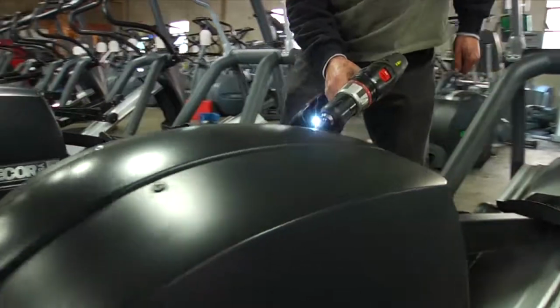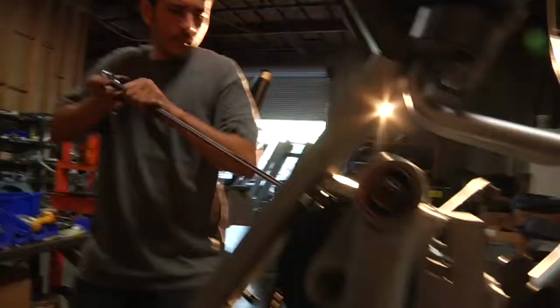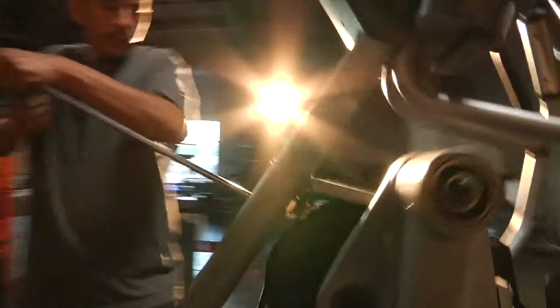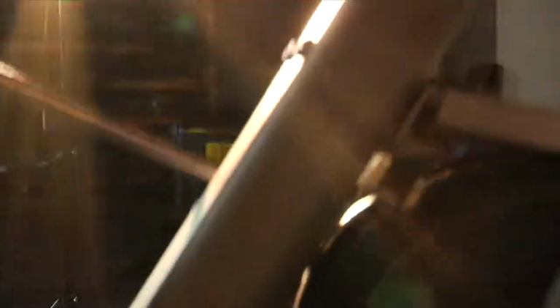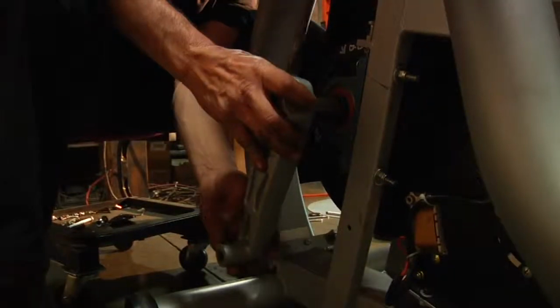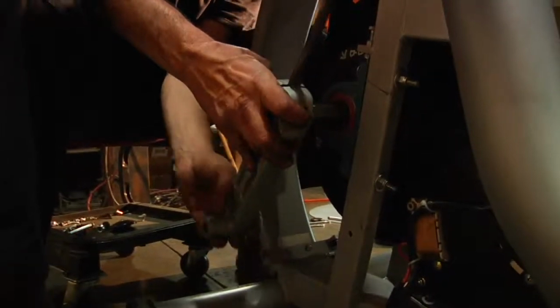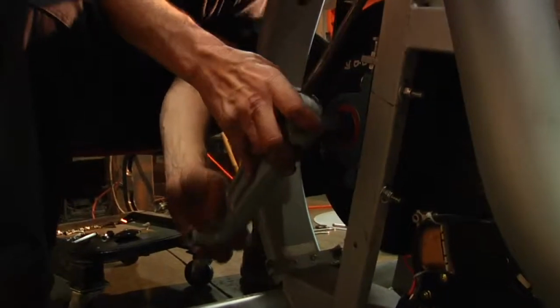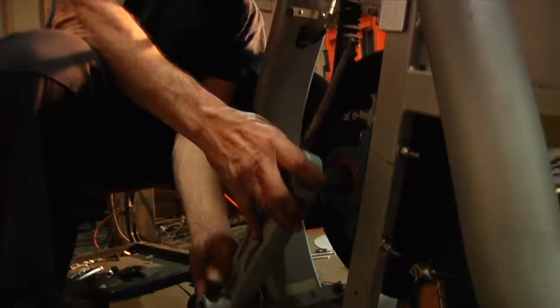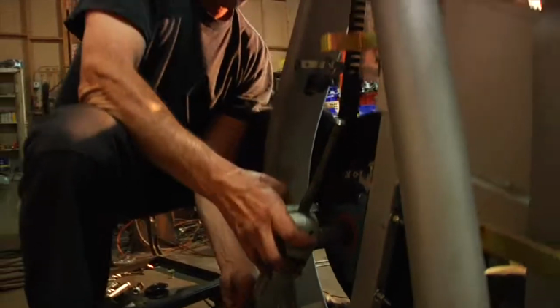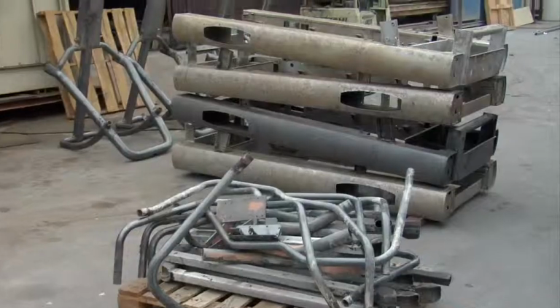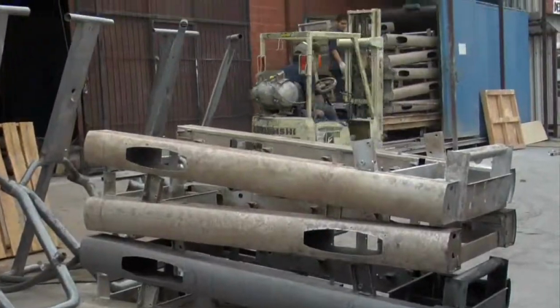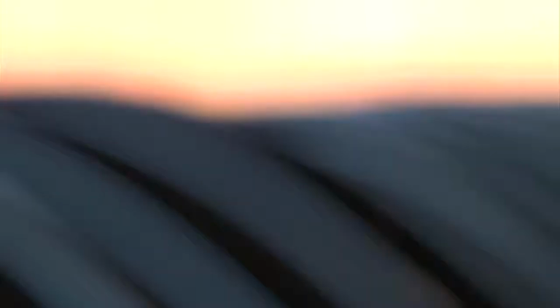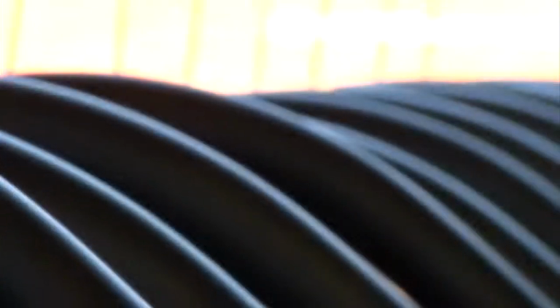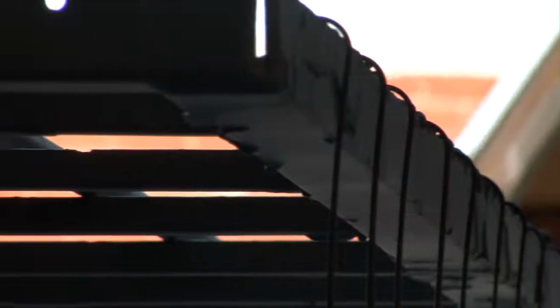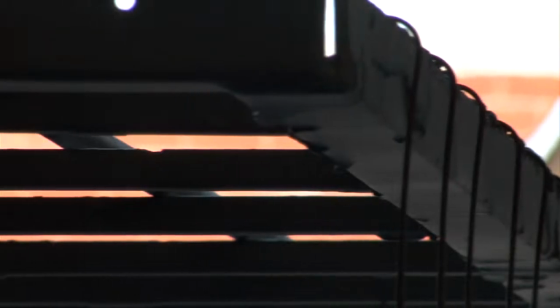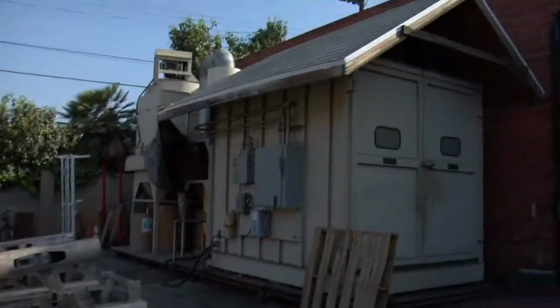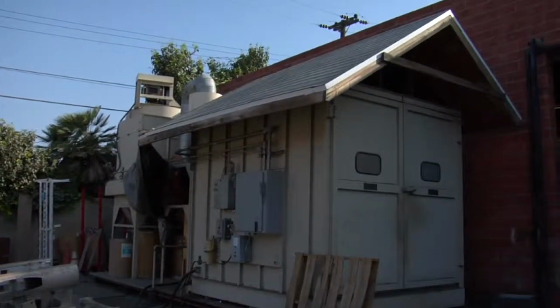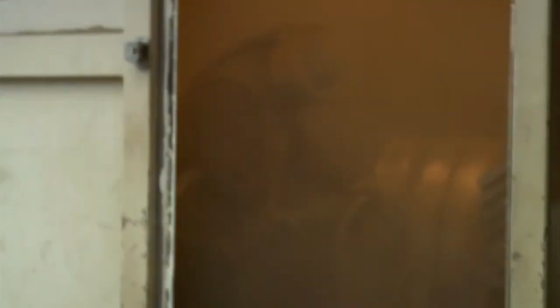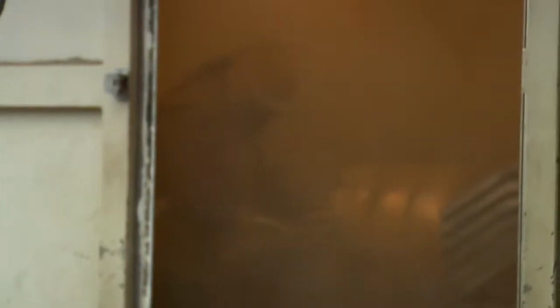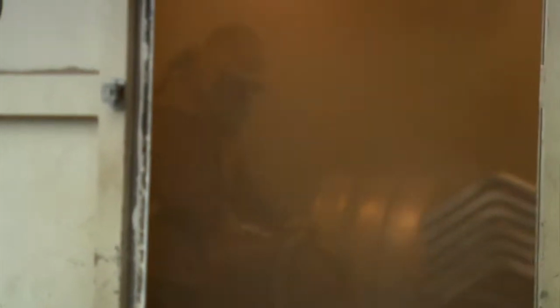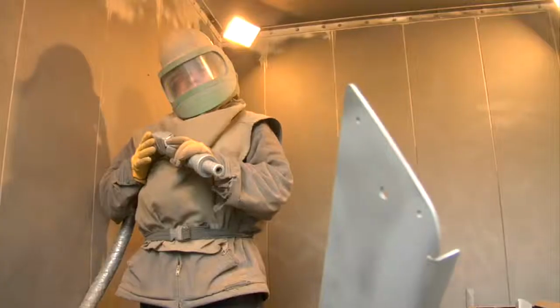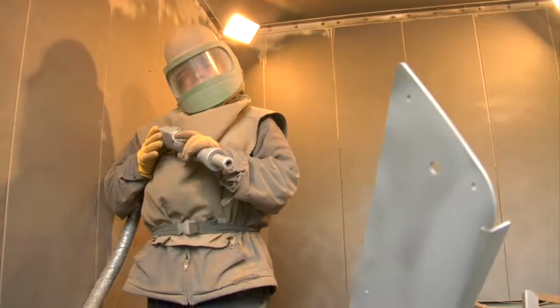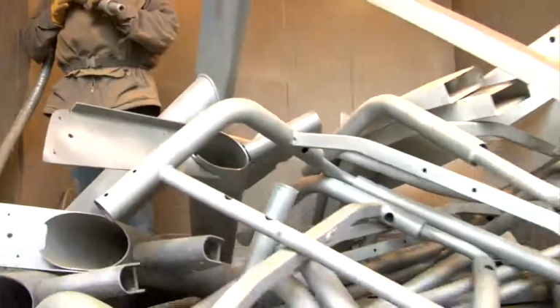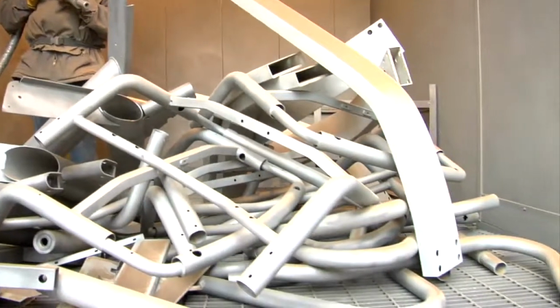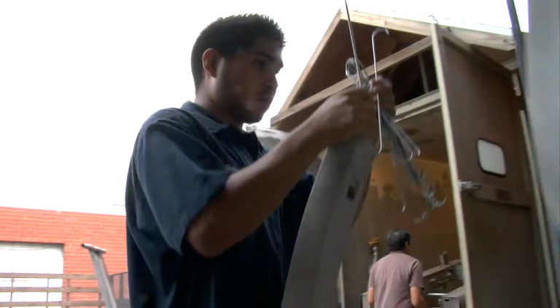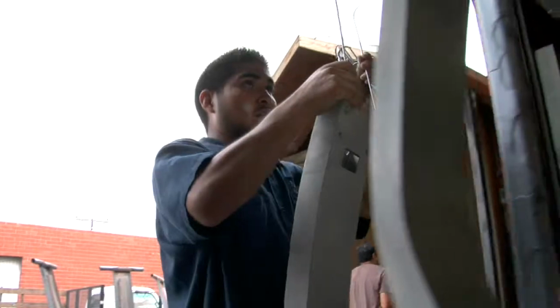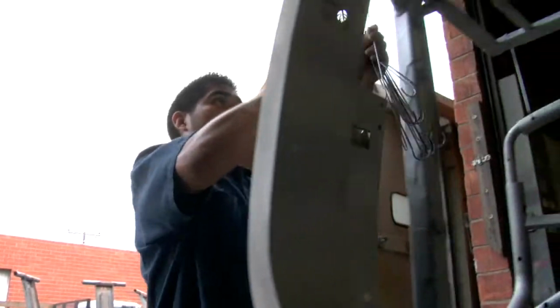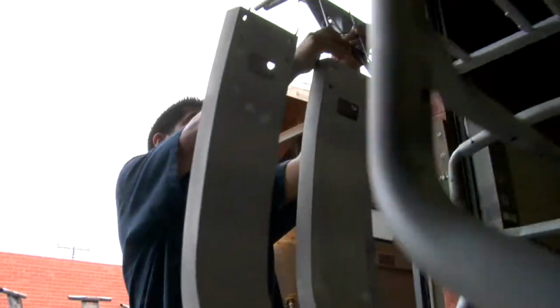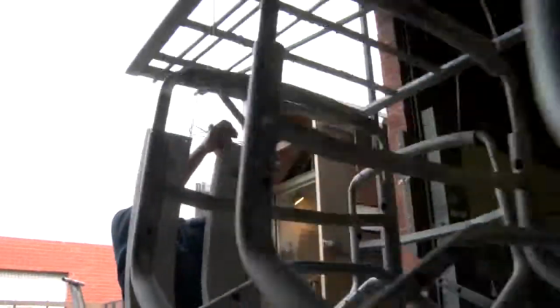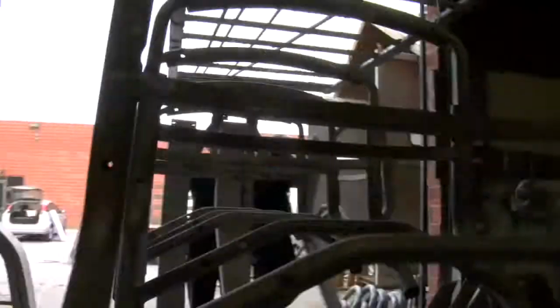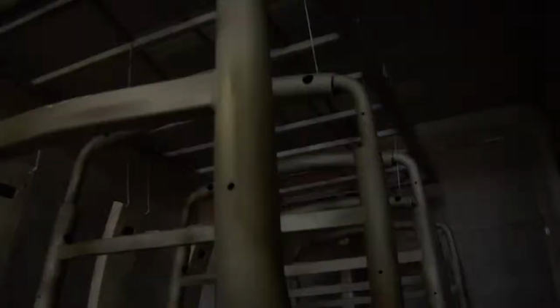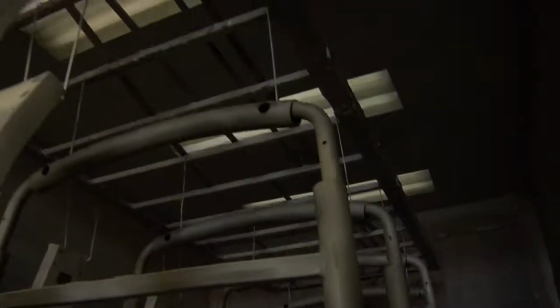The frames and metal parts are sent to our powder coating facility, where the original paint is removed in a 1700-degree oven. The final paint removal process is completed in a high-volume silica sandblast room, where the frames are brought back to their raw steel form.